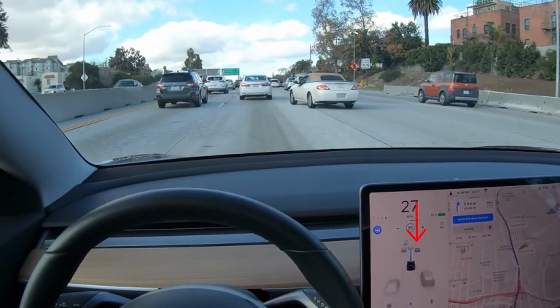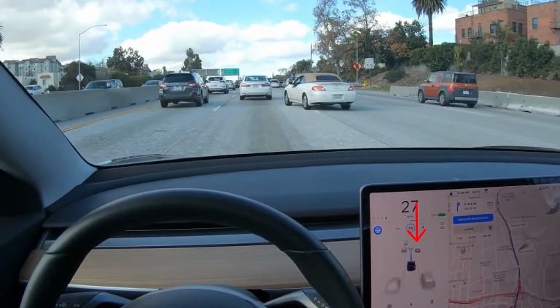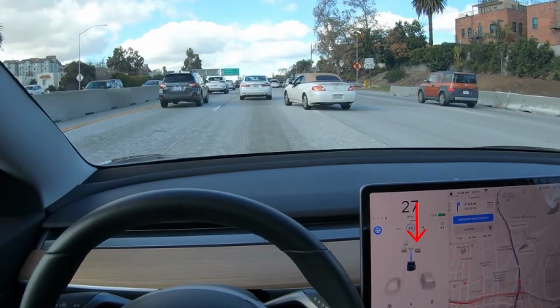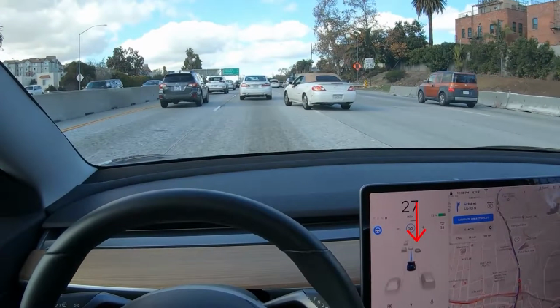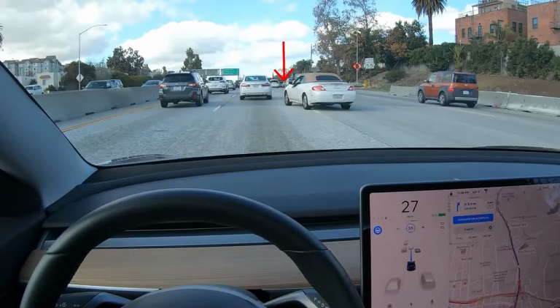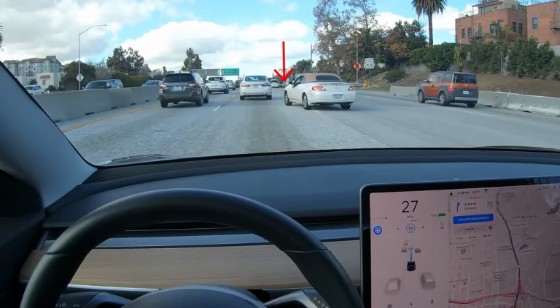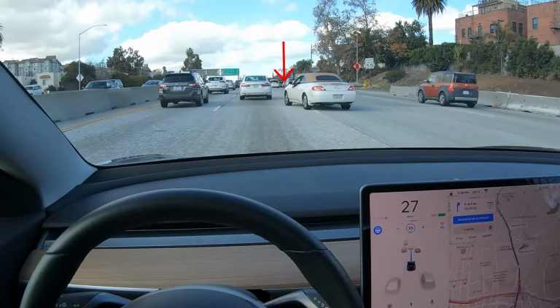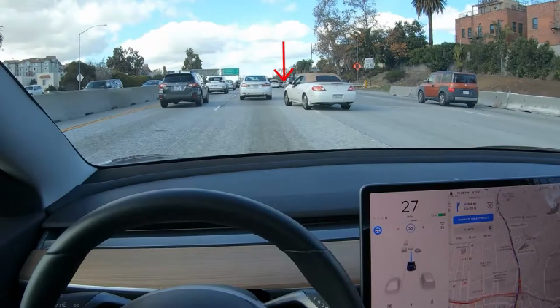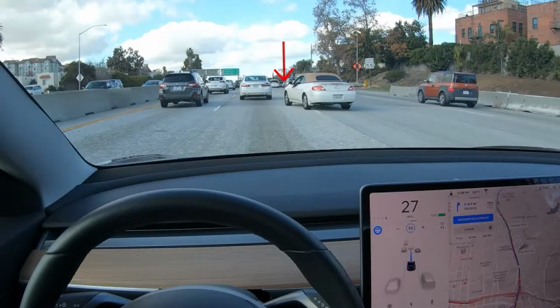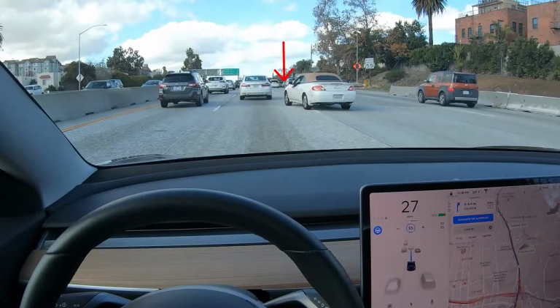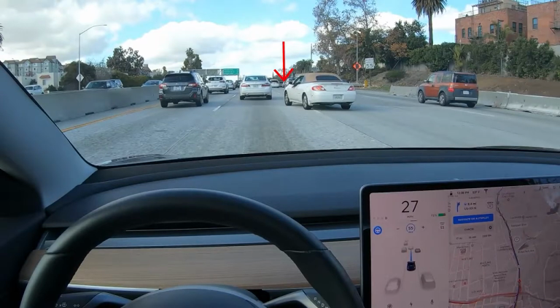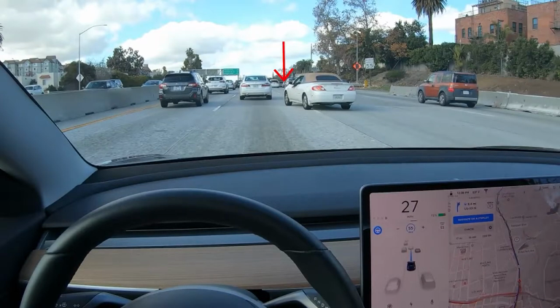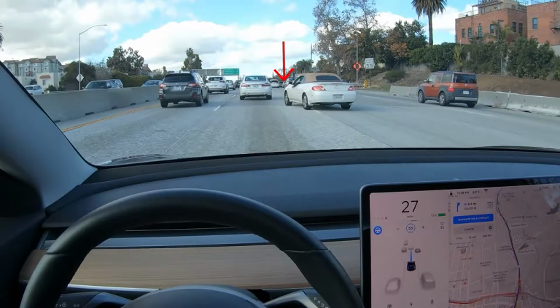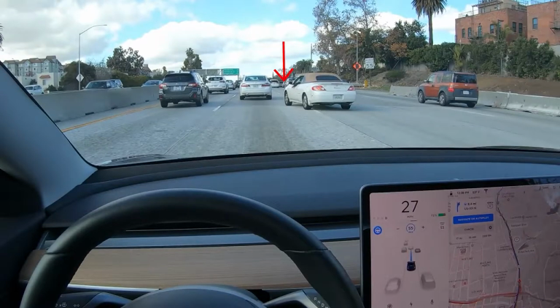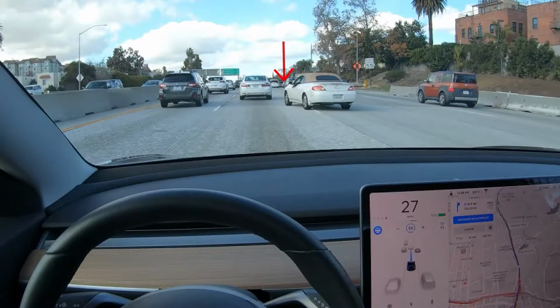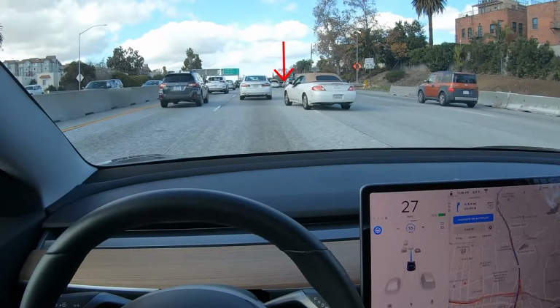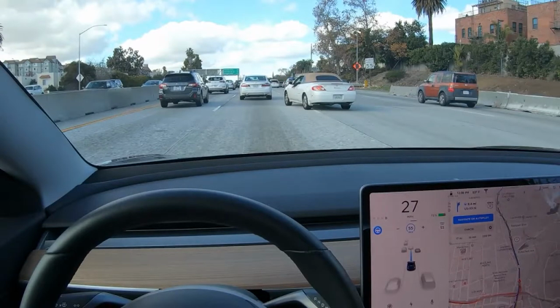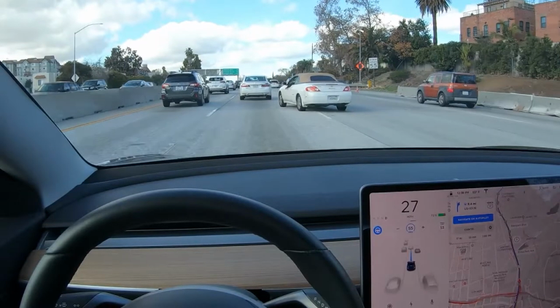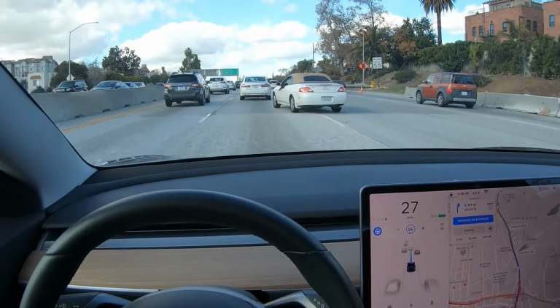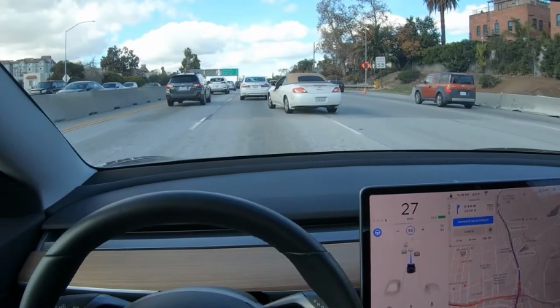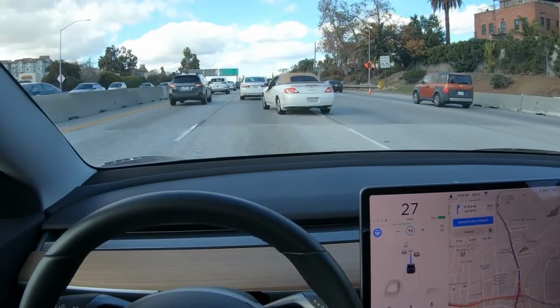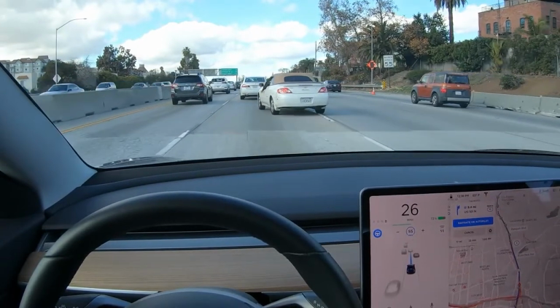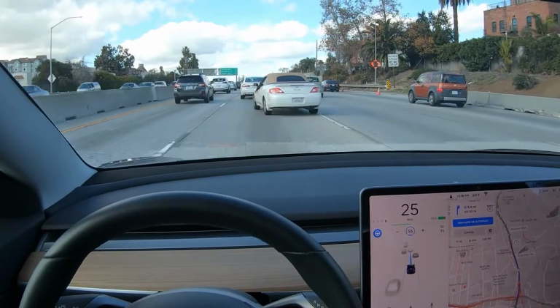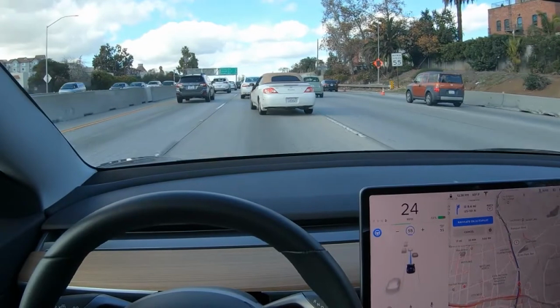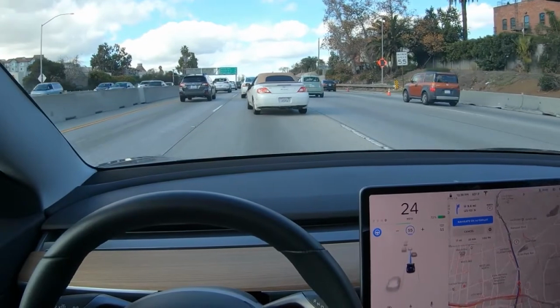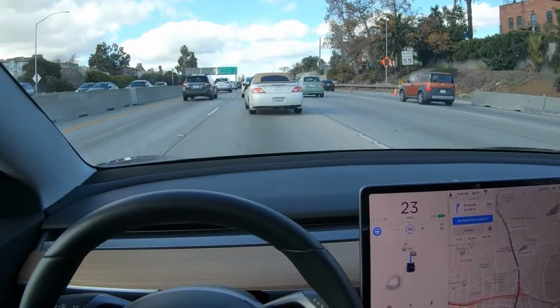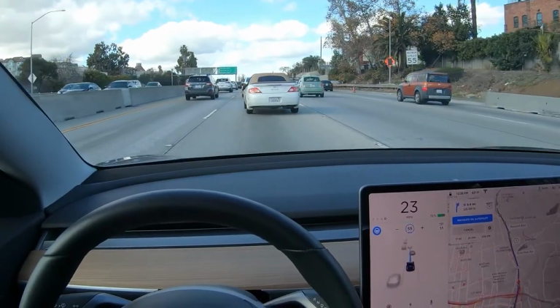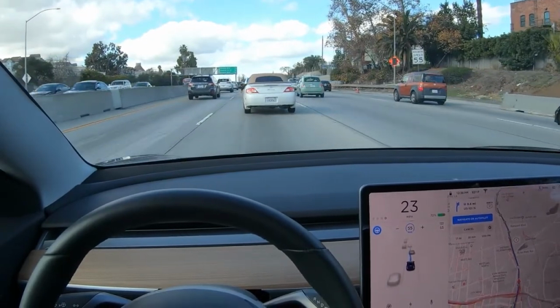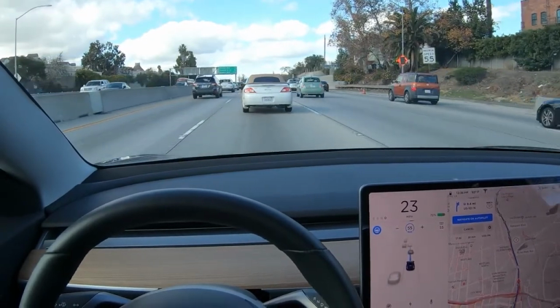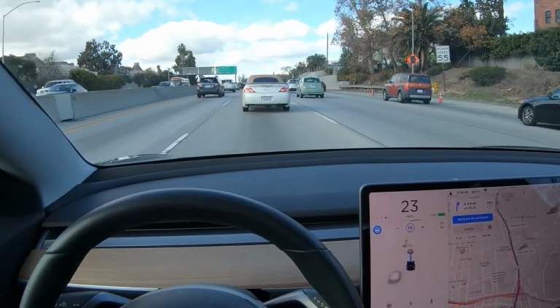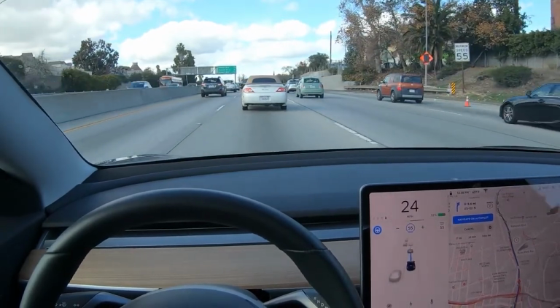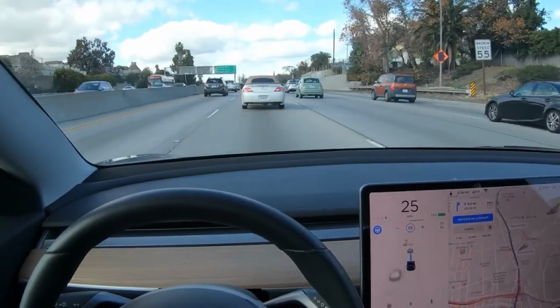at this point the car's tires are well across the lane line and into our lane, and it'd be nice if Autopilot could detect that a little earlier.